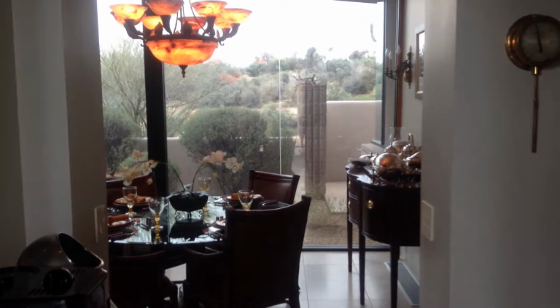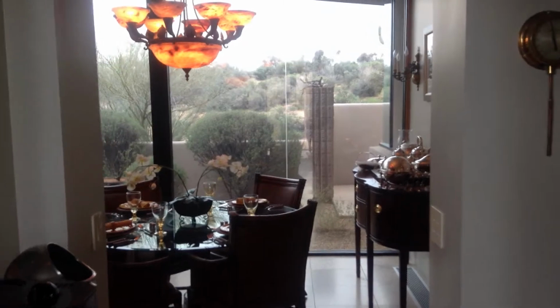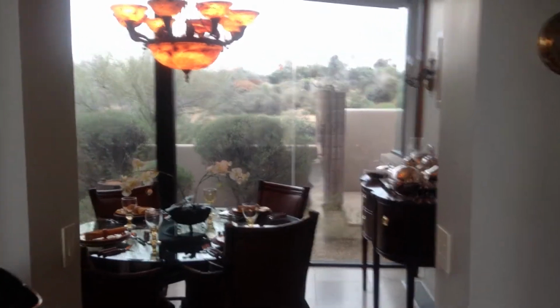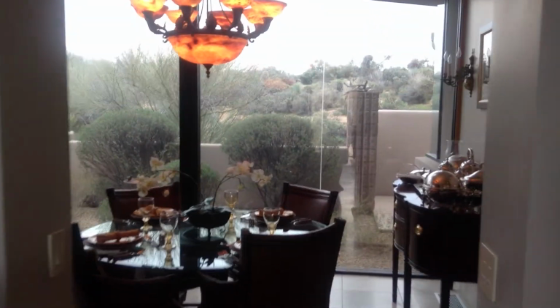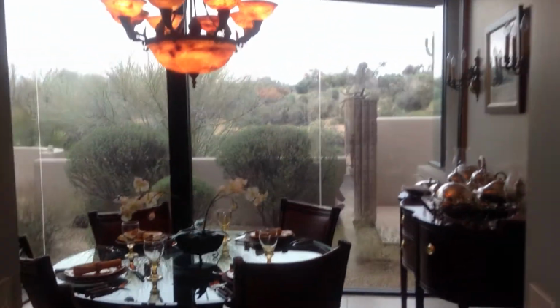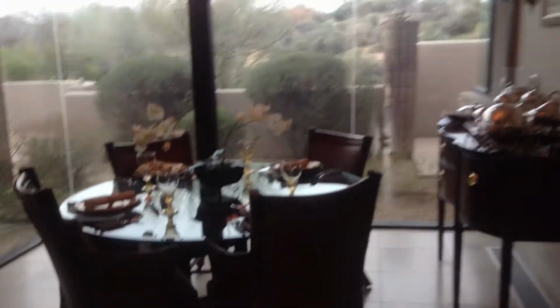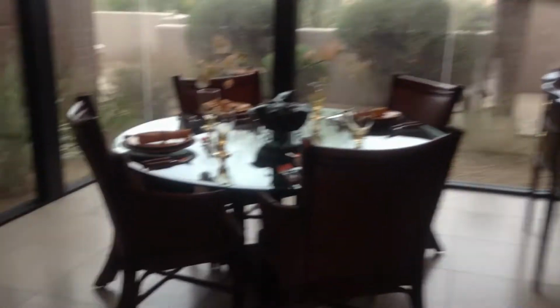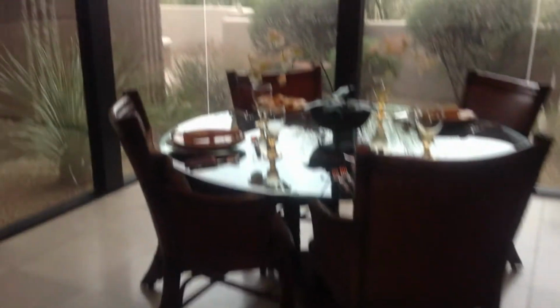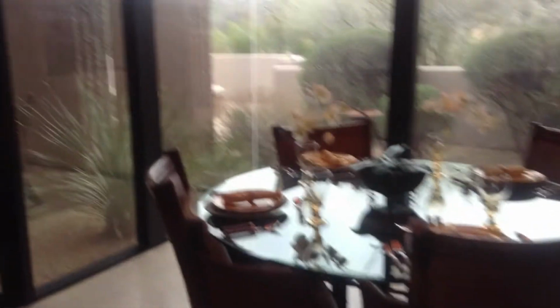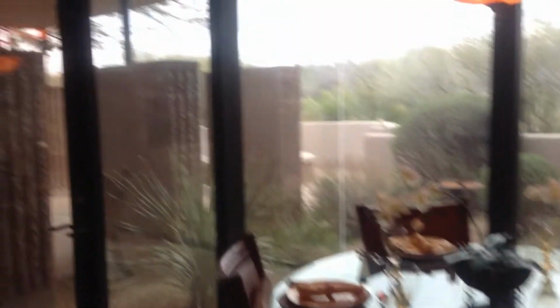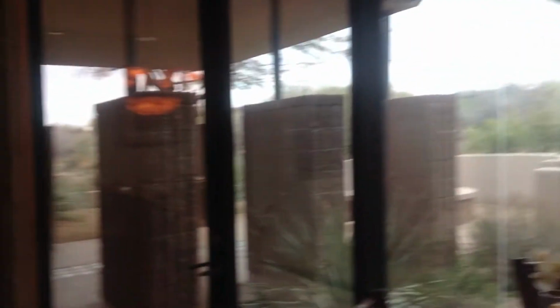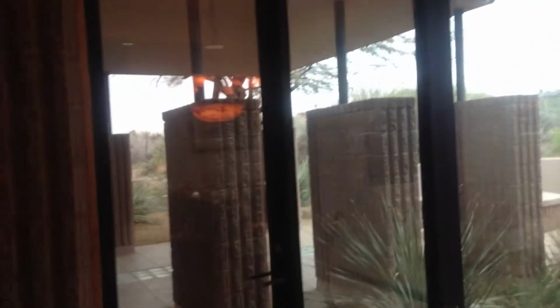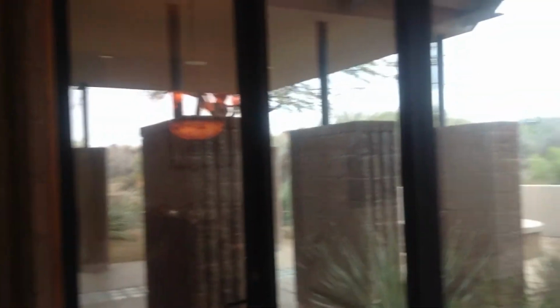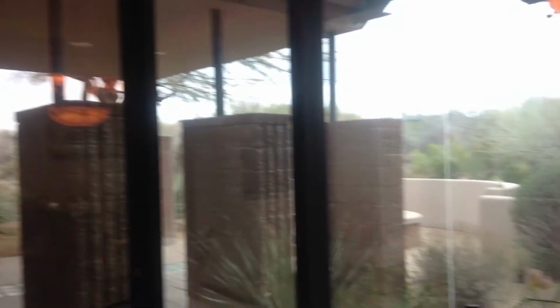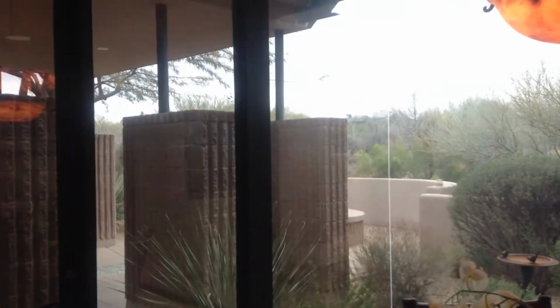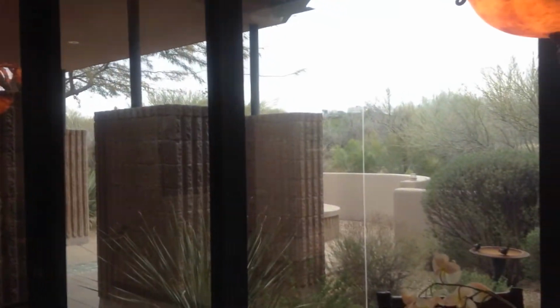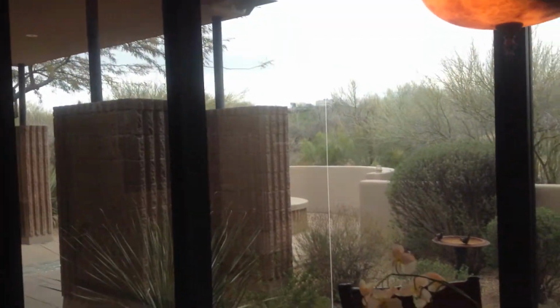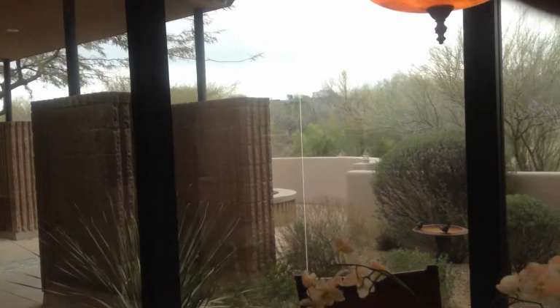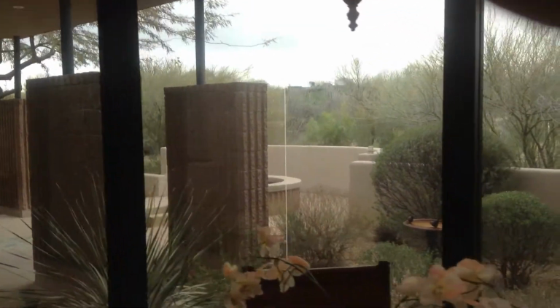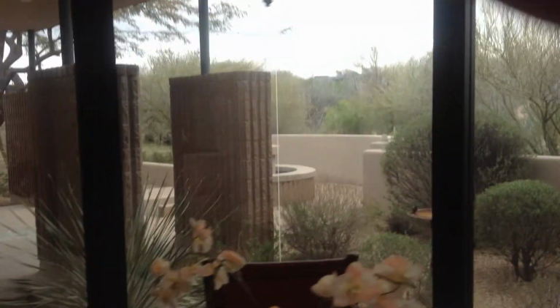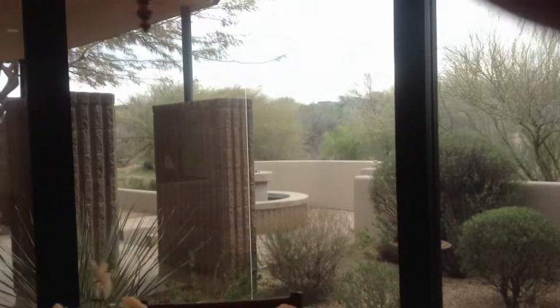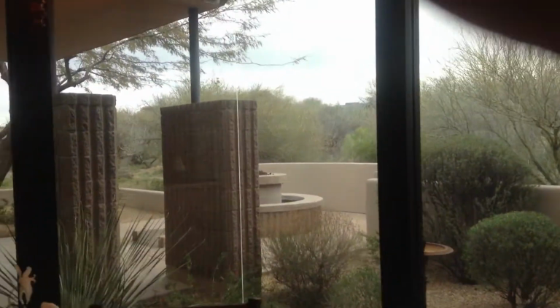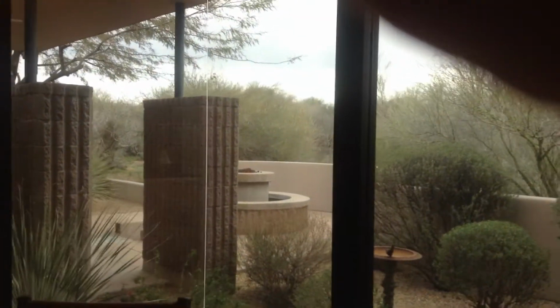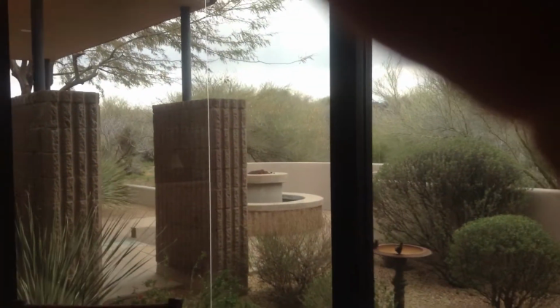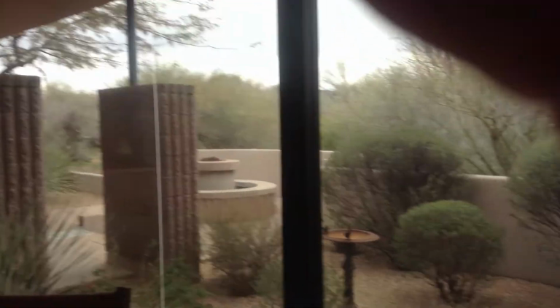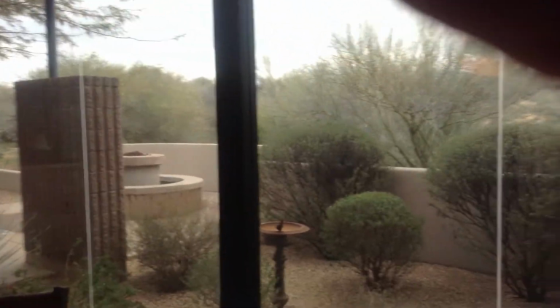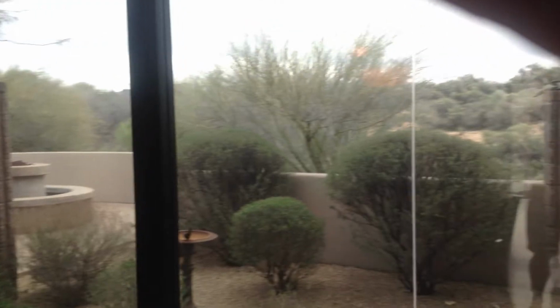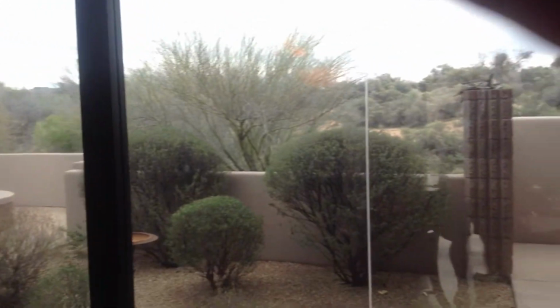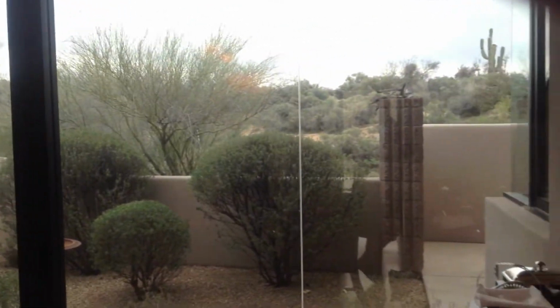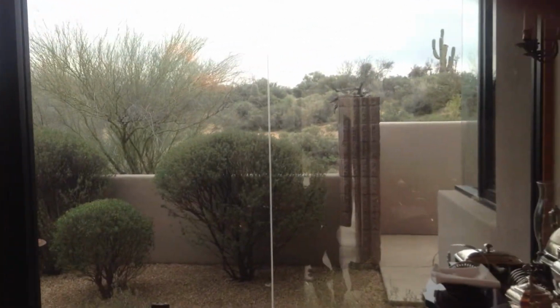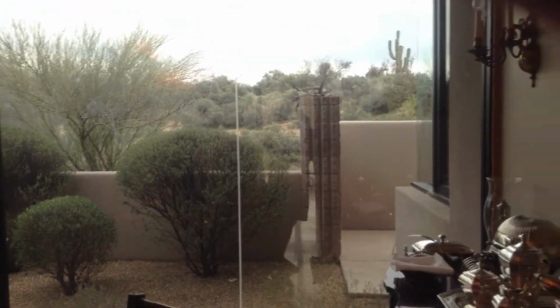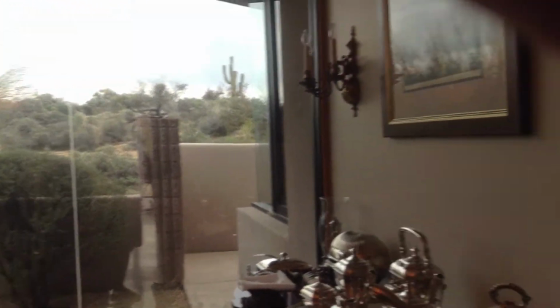Coming off the kitchen, here's an eating area that overlooks a patio area, and here you can see that fire pit that we saw before. Lots of glass.